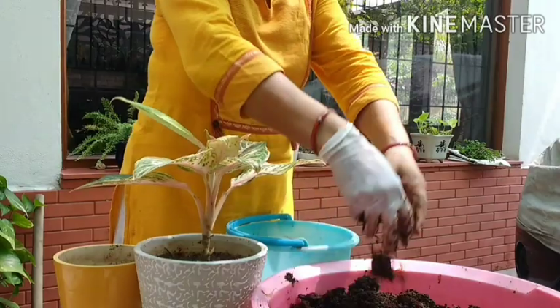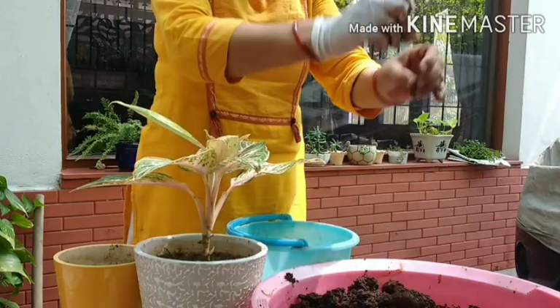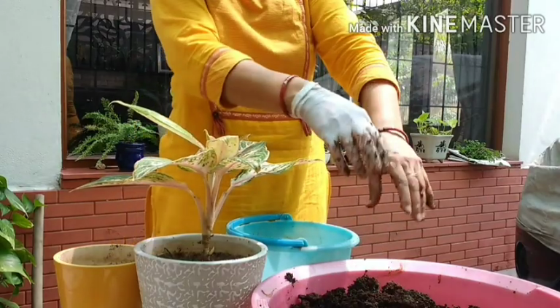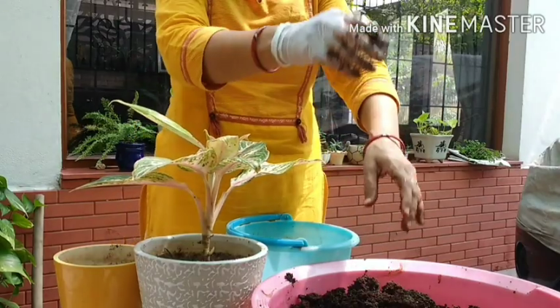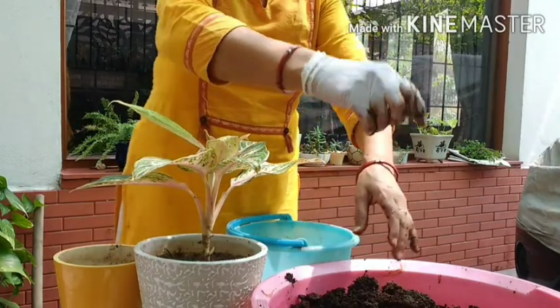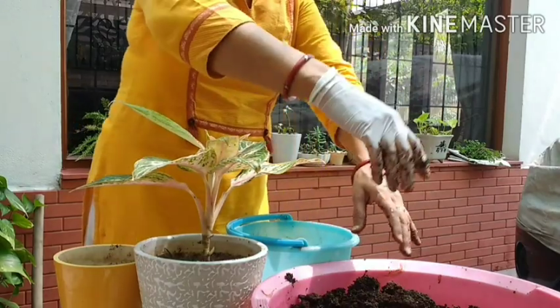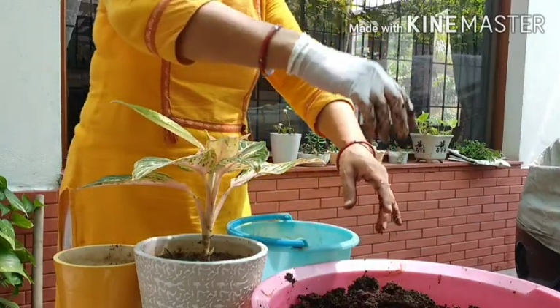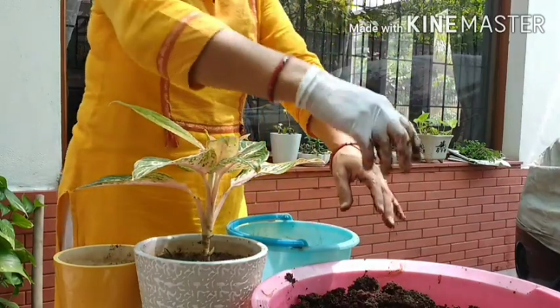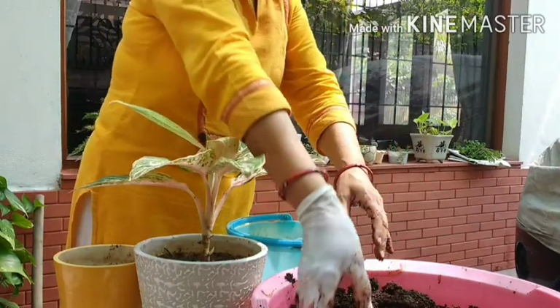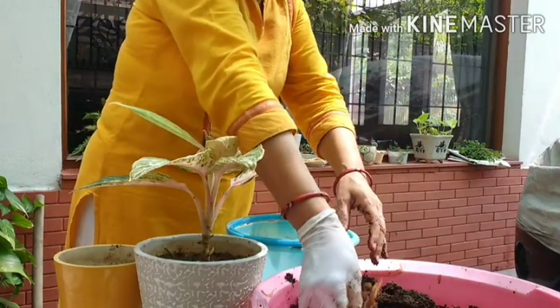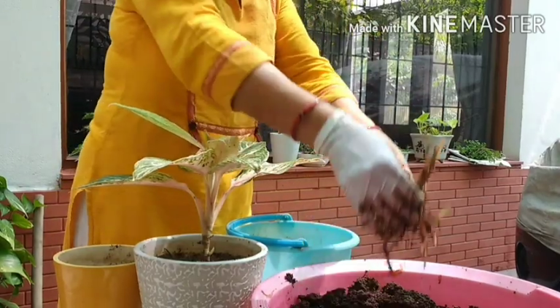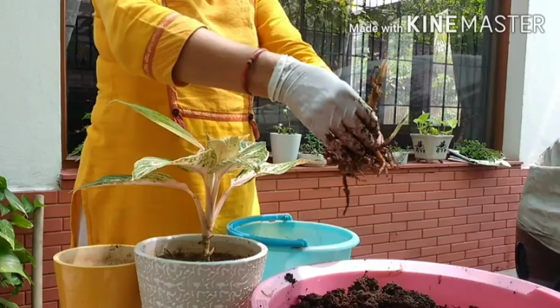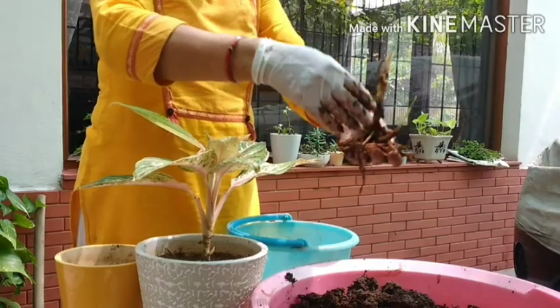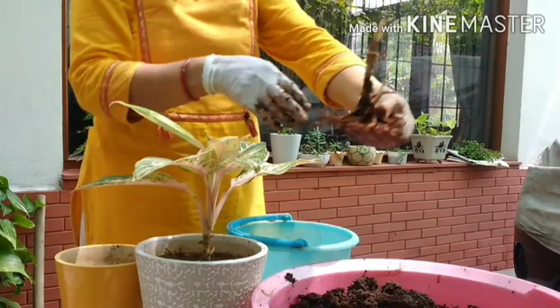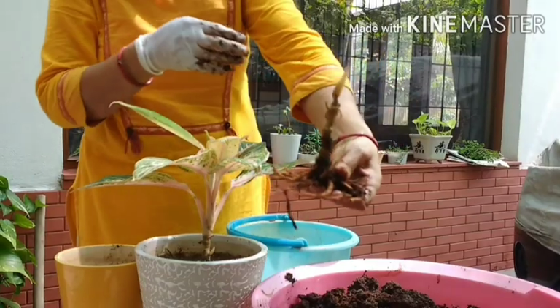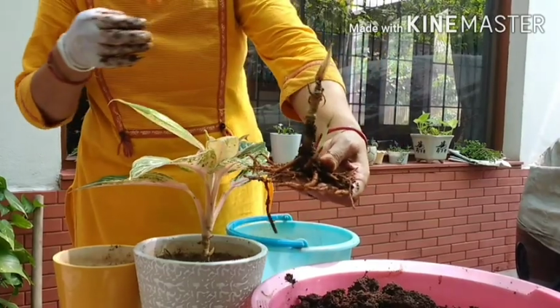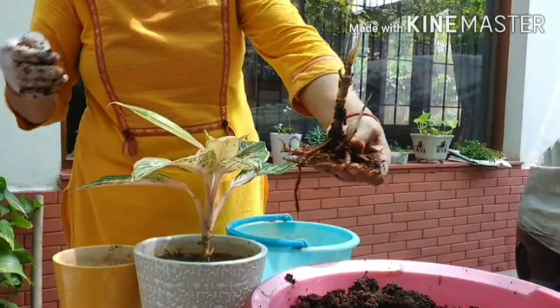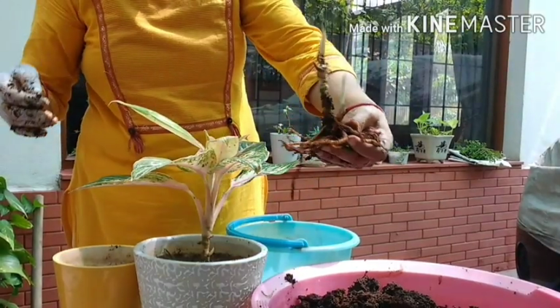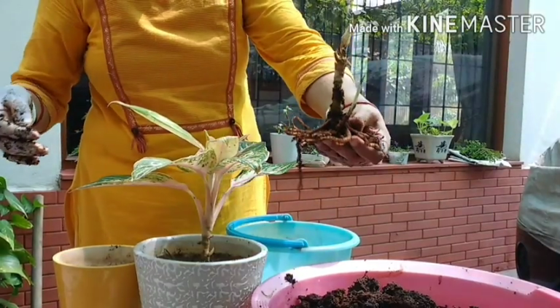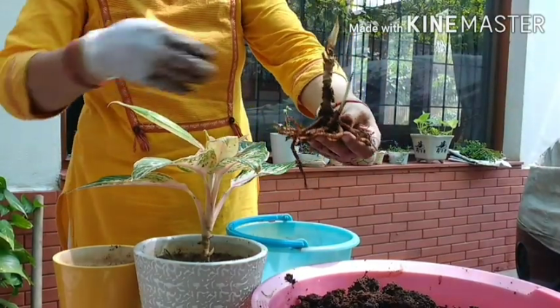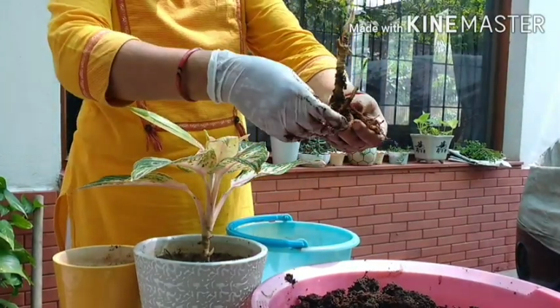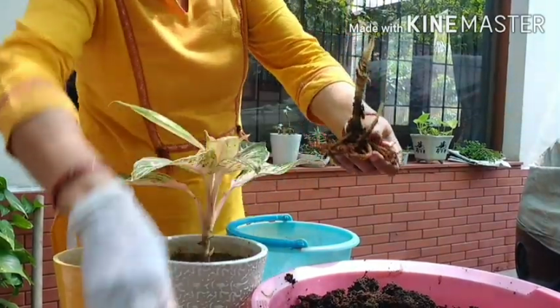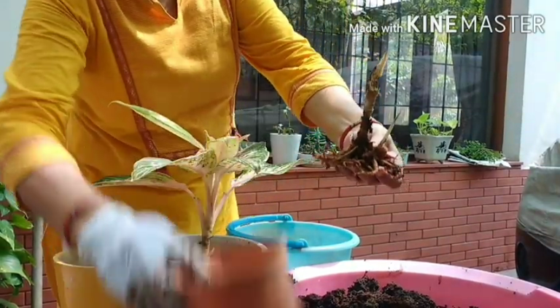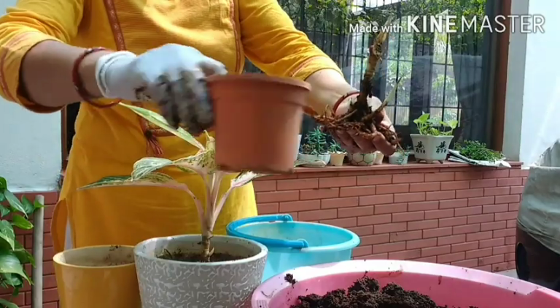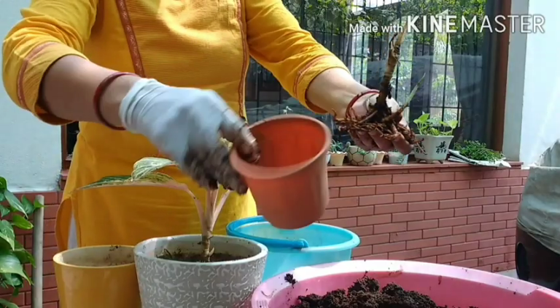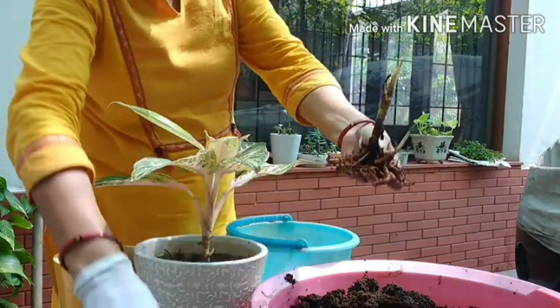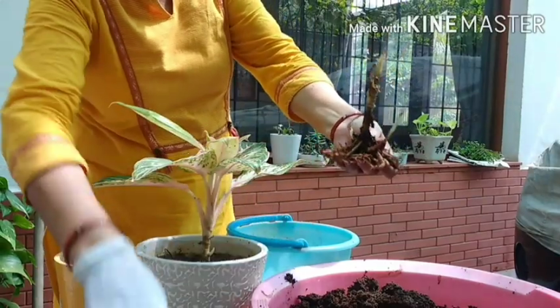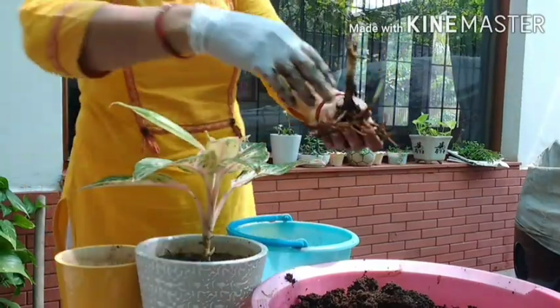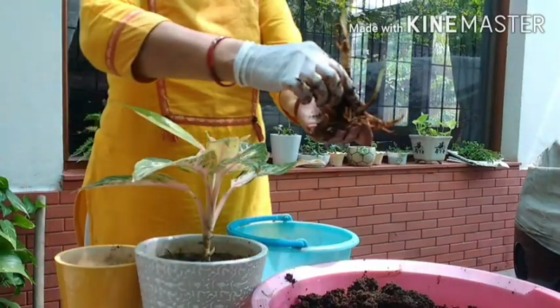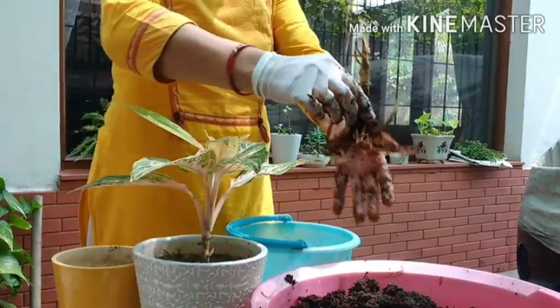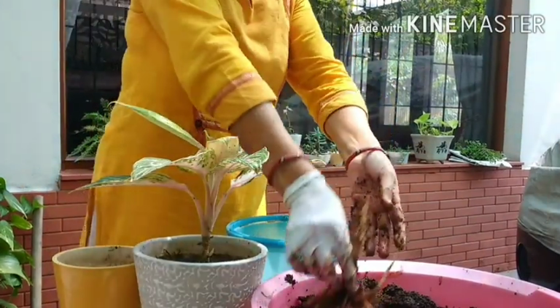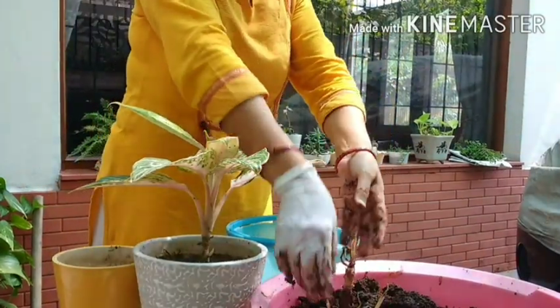I have also mixed some antifungal powder. This one I am also going to plant in a smaller container. I will do that later on.